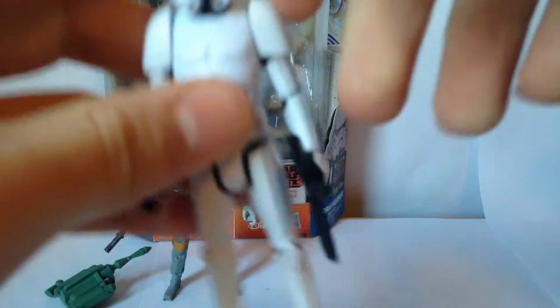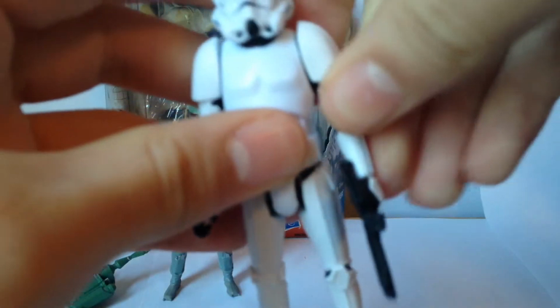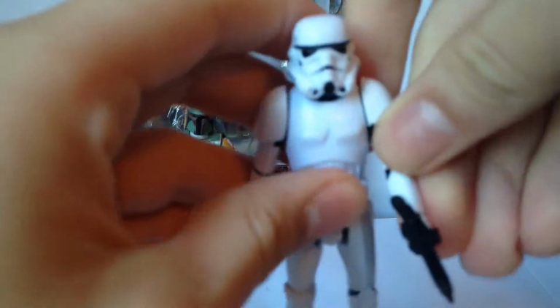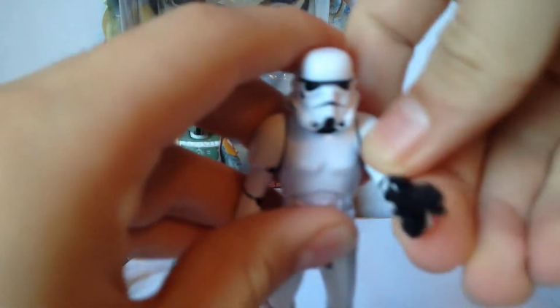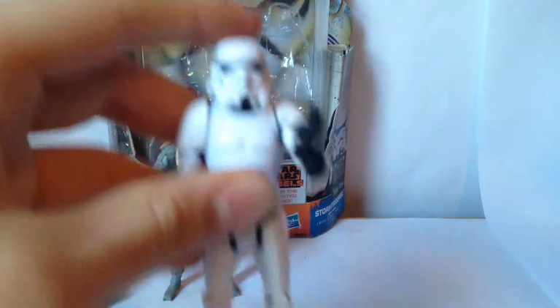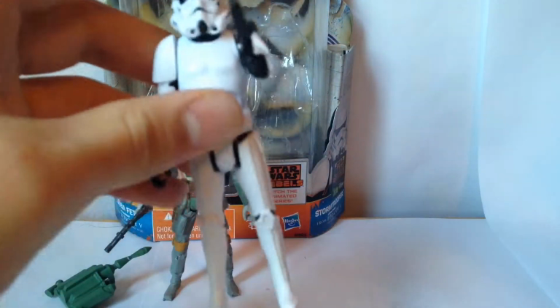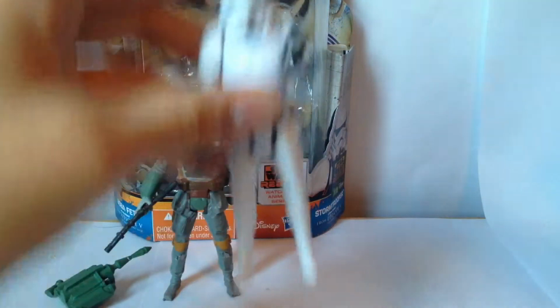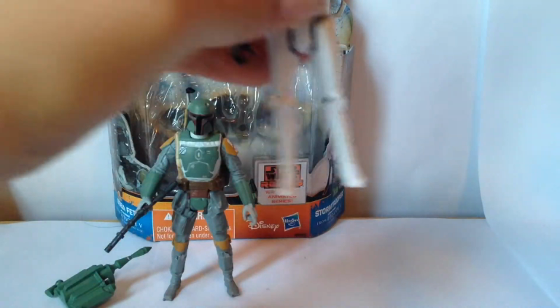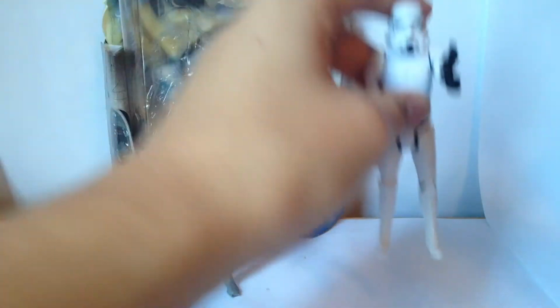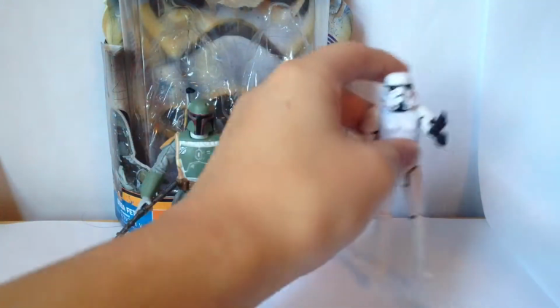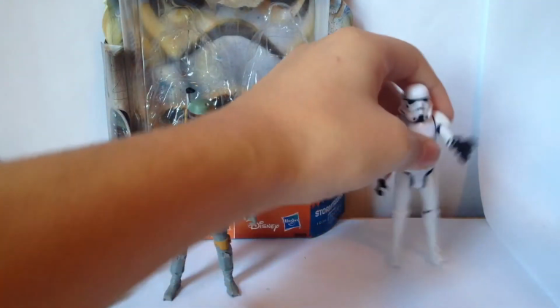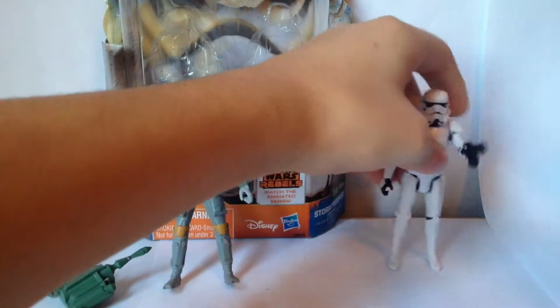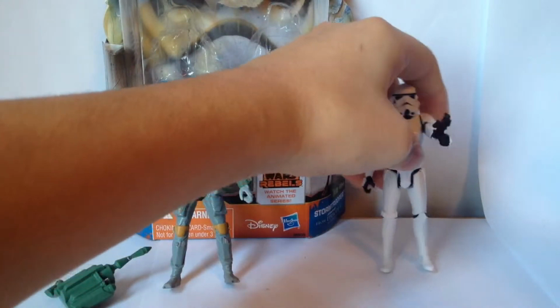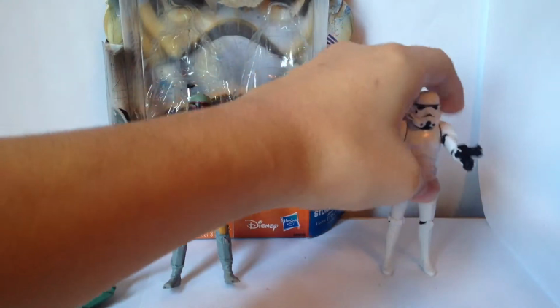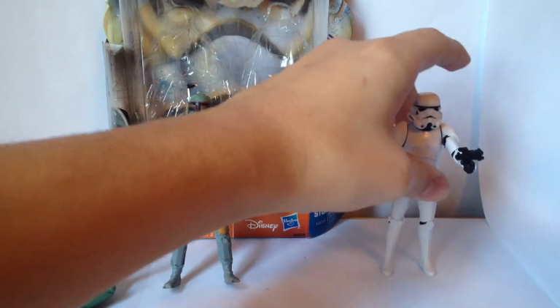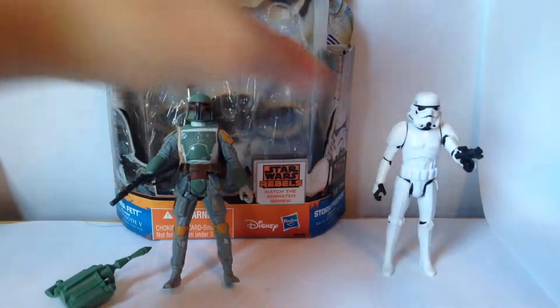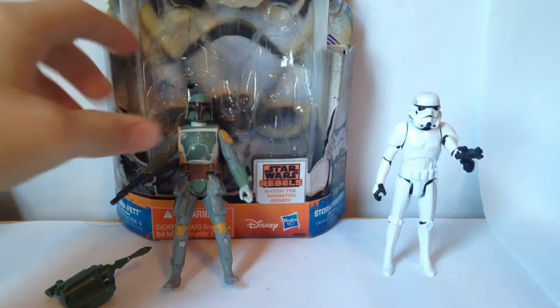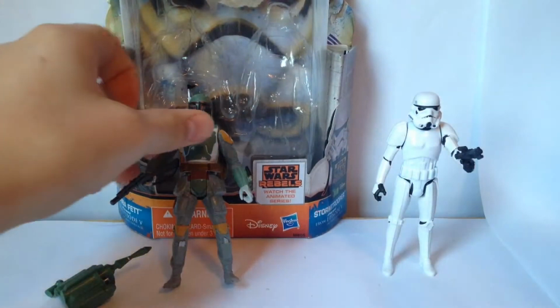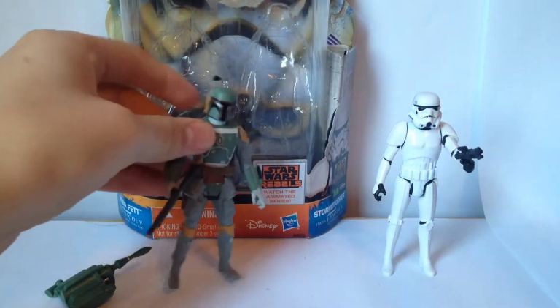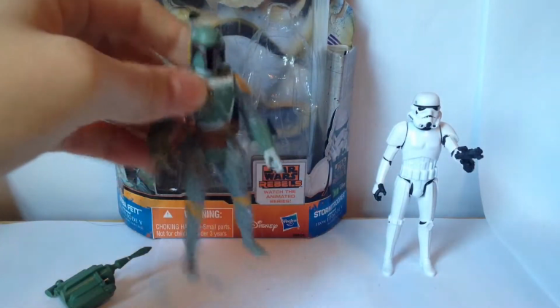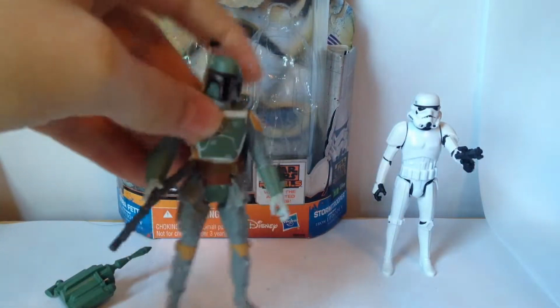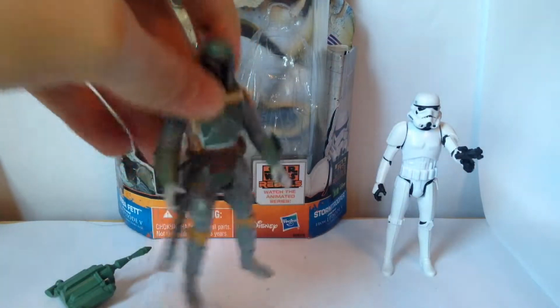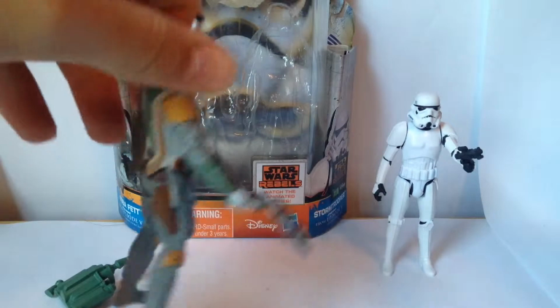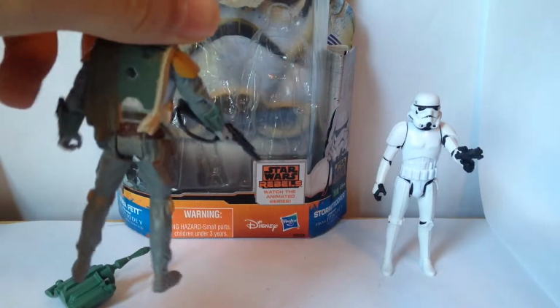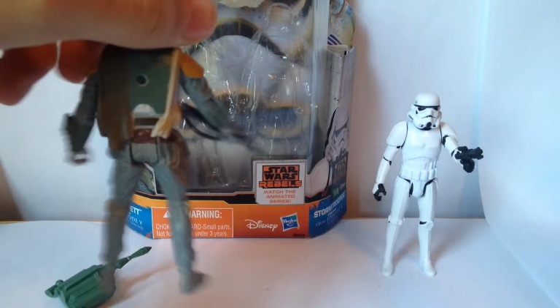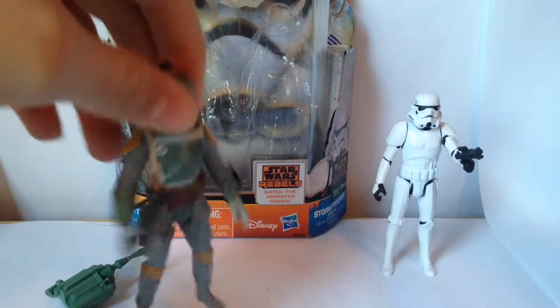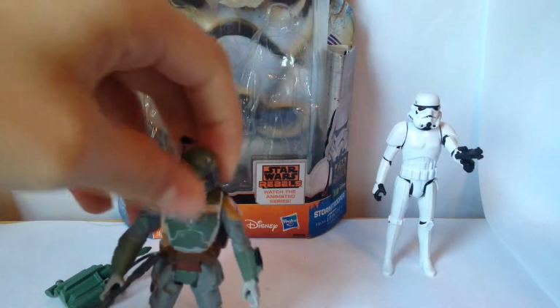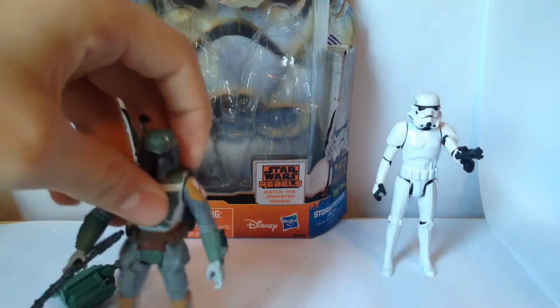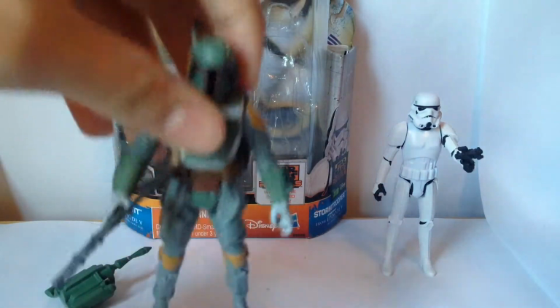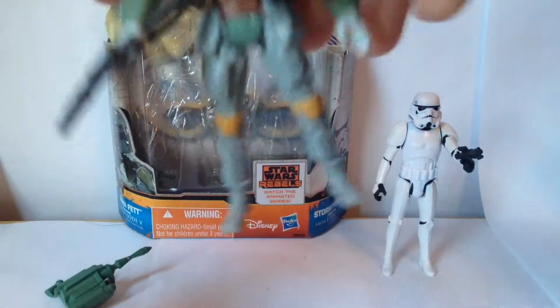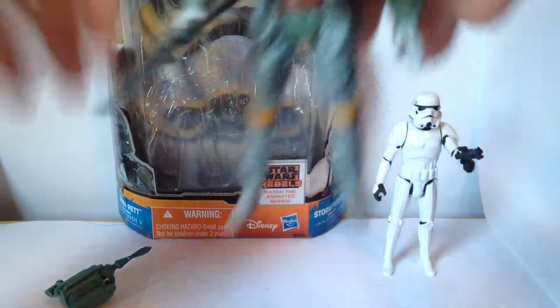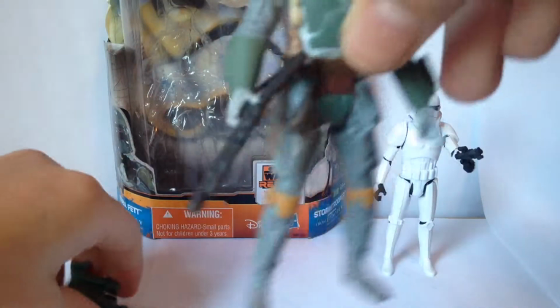But hey, at least he's not wielding a lightsaber — obviously it's just a gun, so that's much better. Let's go ahead on with the meat of the two, Boba Fett.